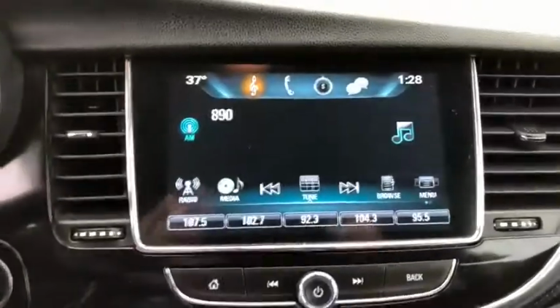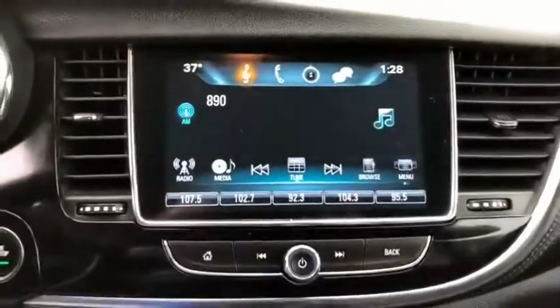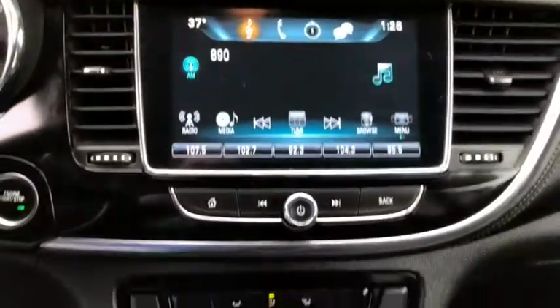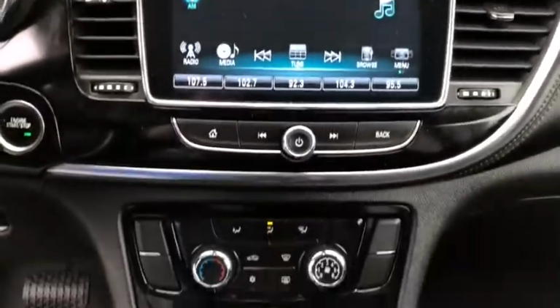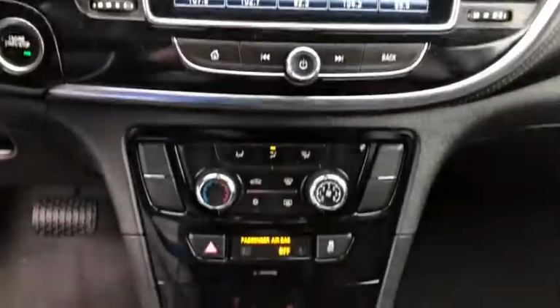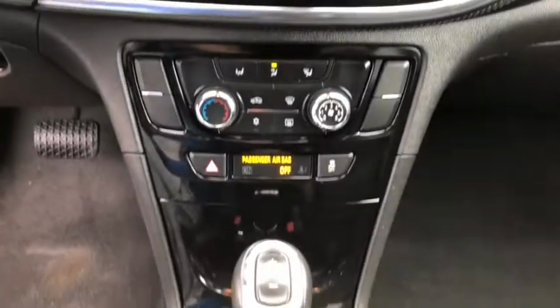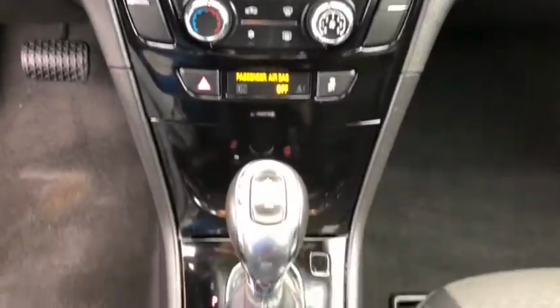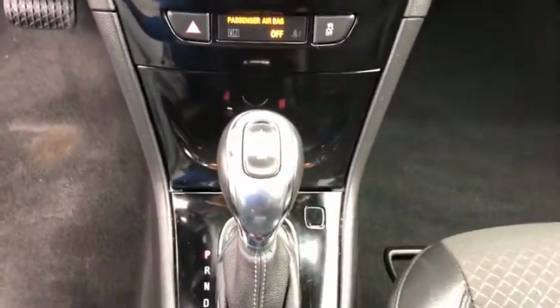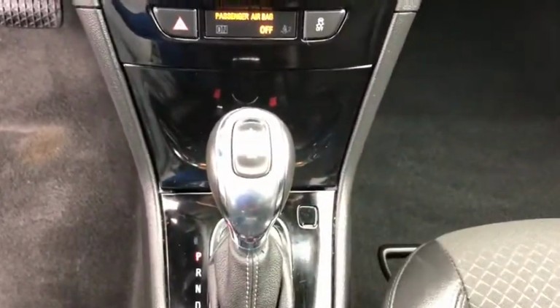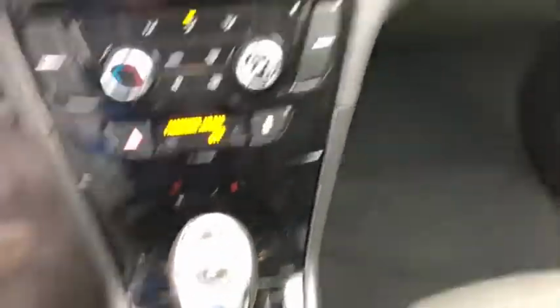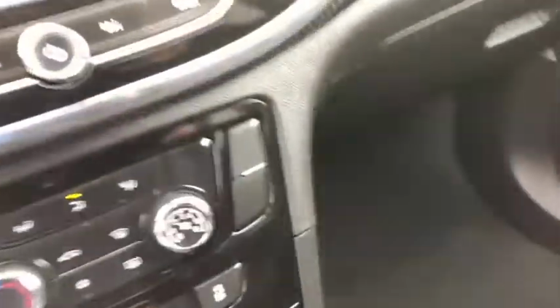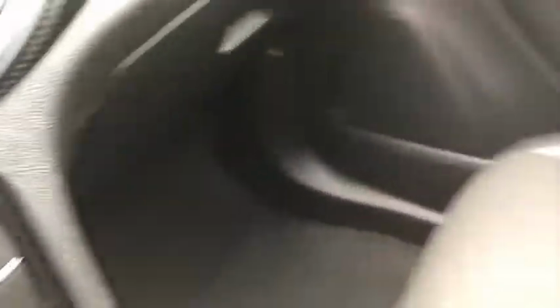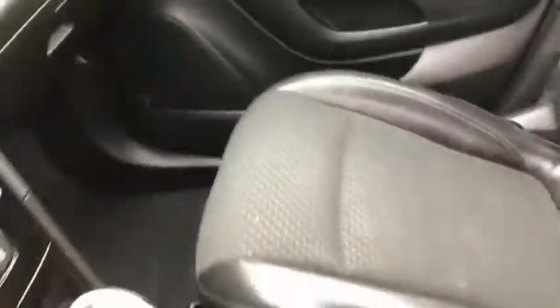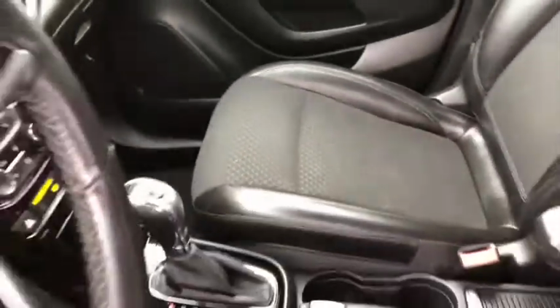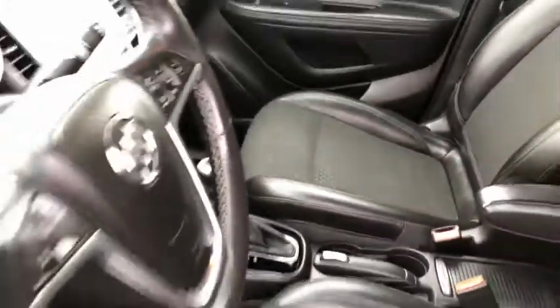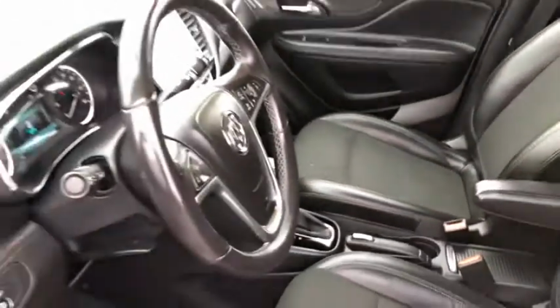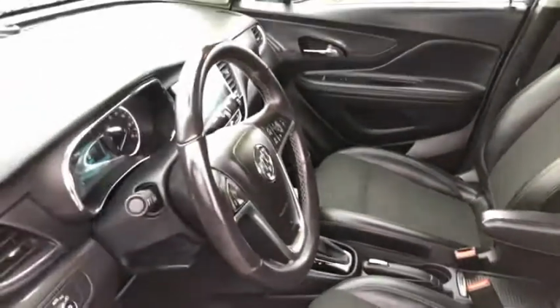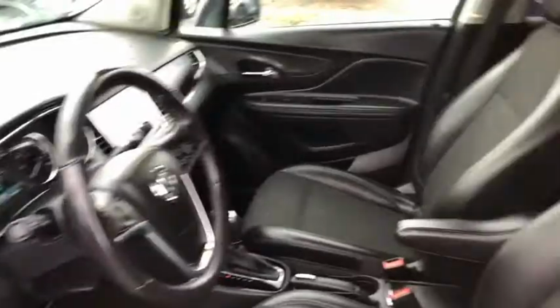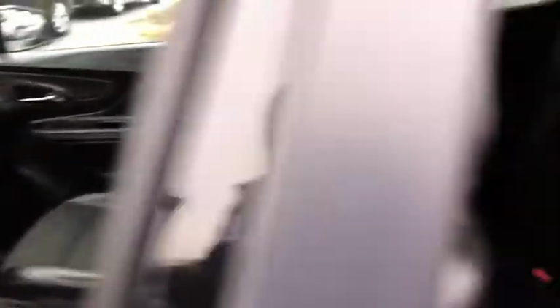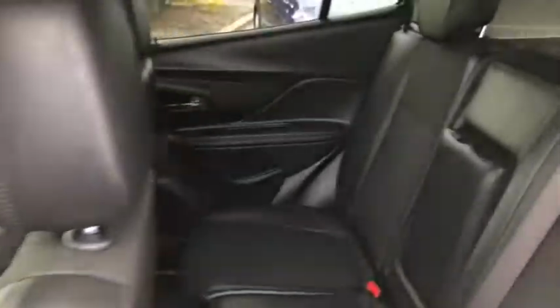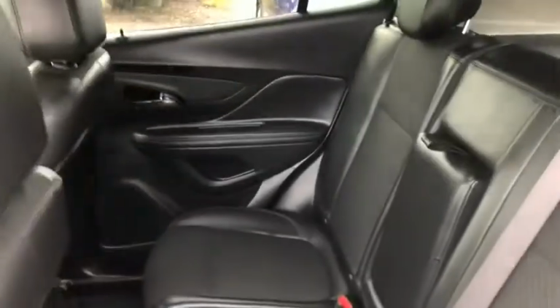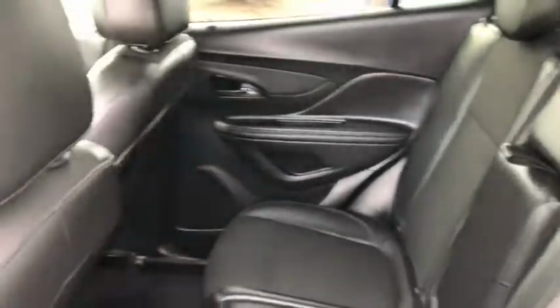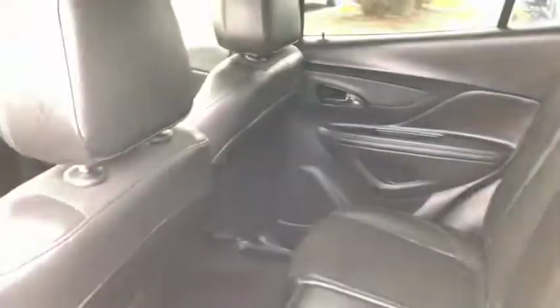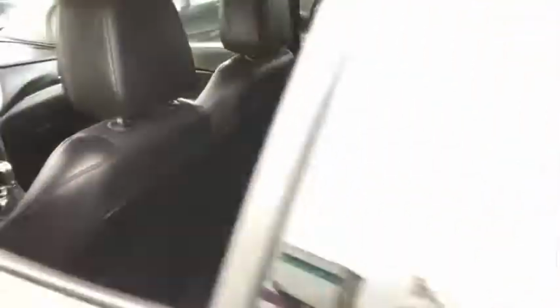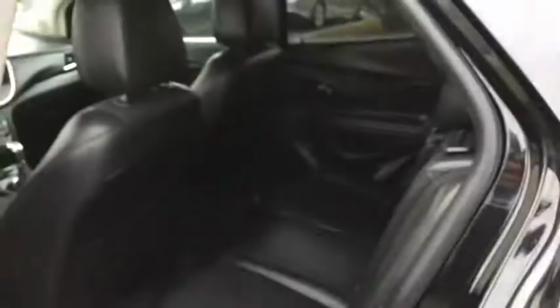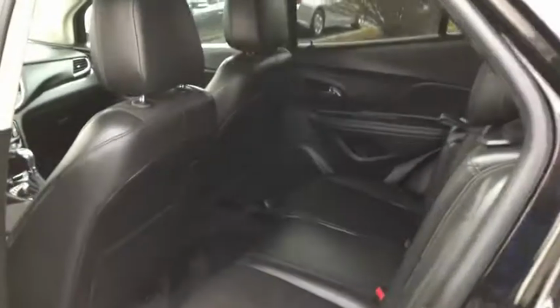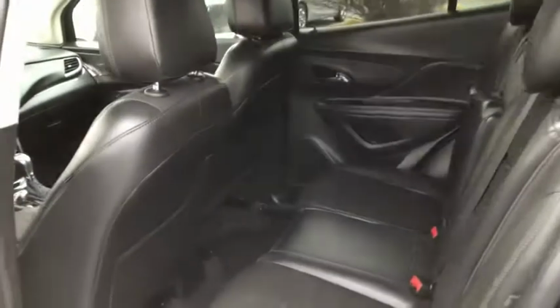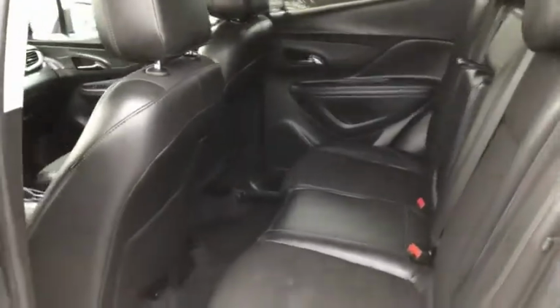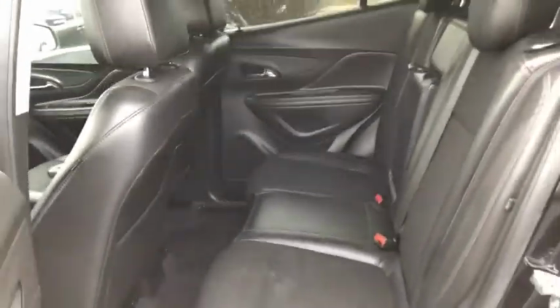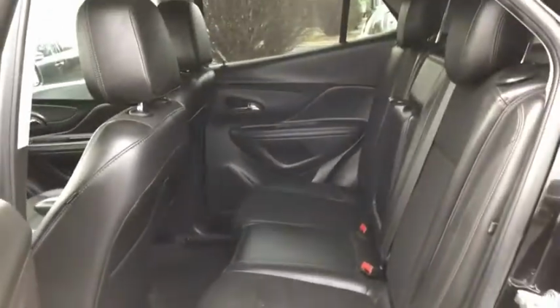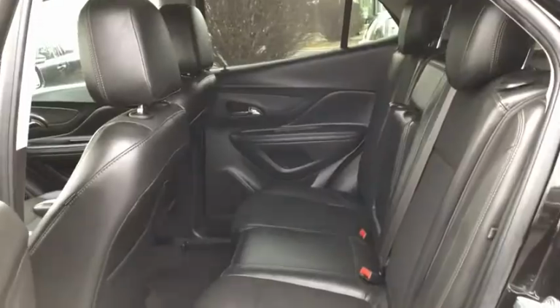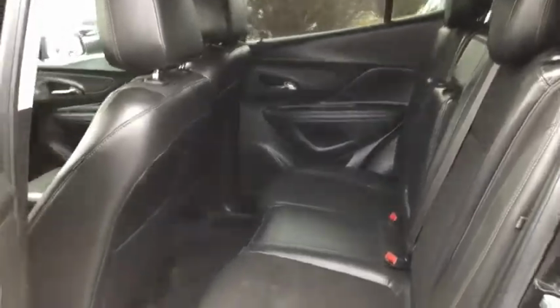Stability control, keyless entry, backup camera, steering wheel audio controls, anti-lock braking system, traction control, leather wrapped steering wheel, Bluetooth, adjustable steering wheel, power steering, four-wheel disc brakes,